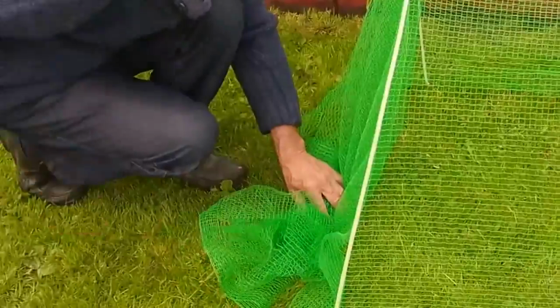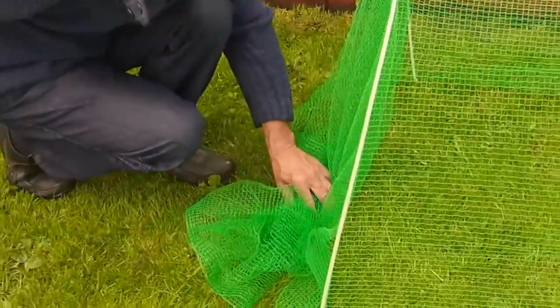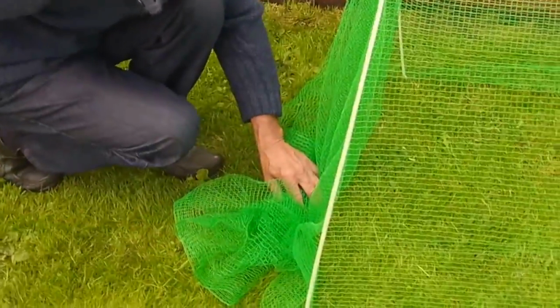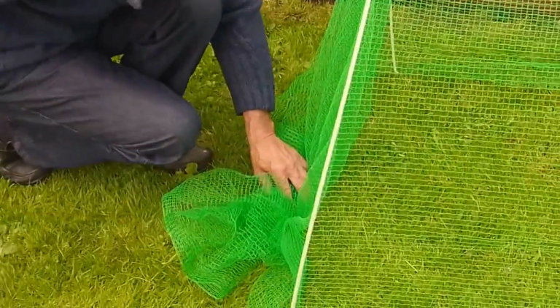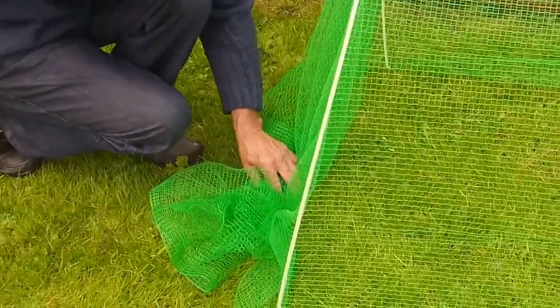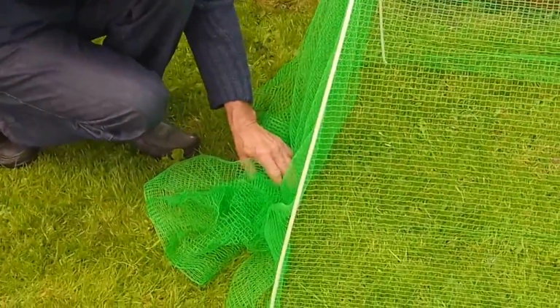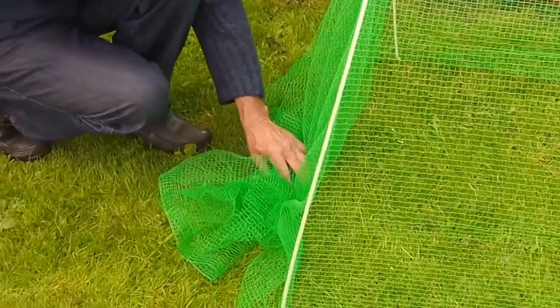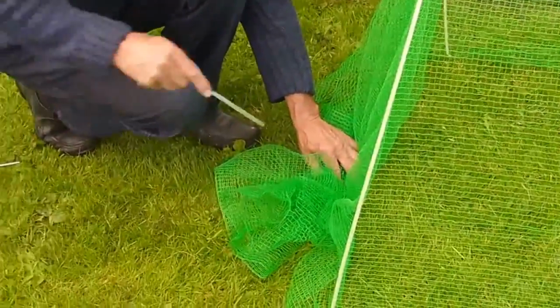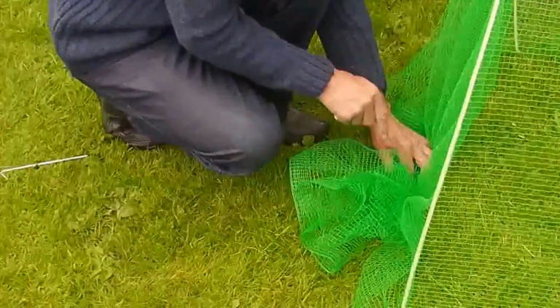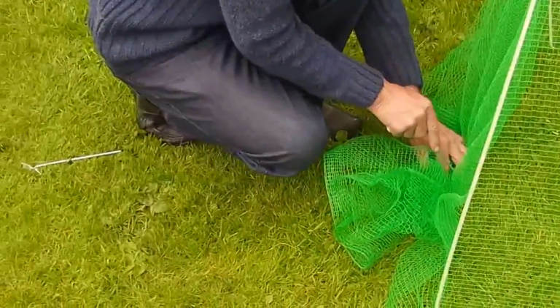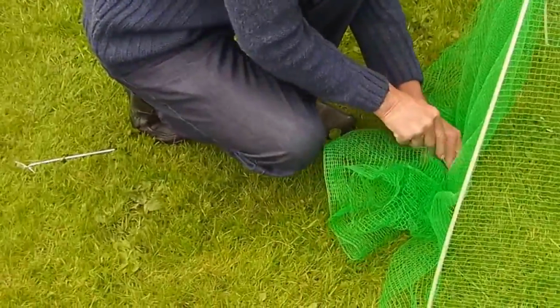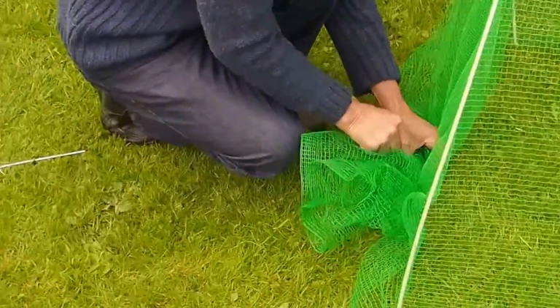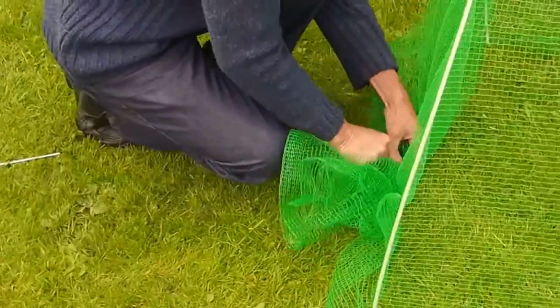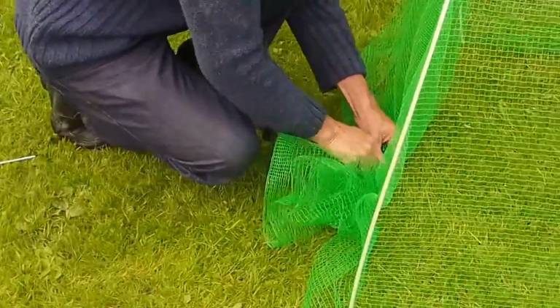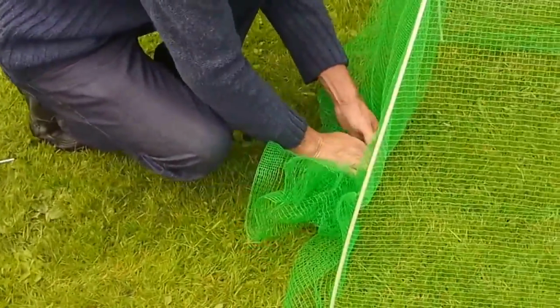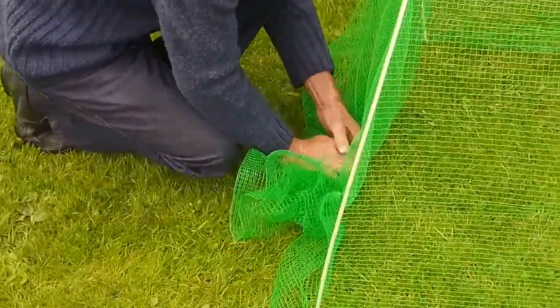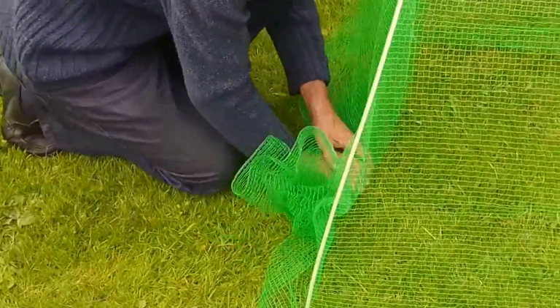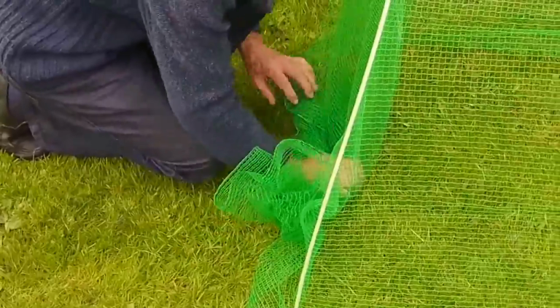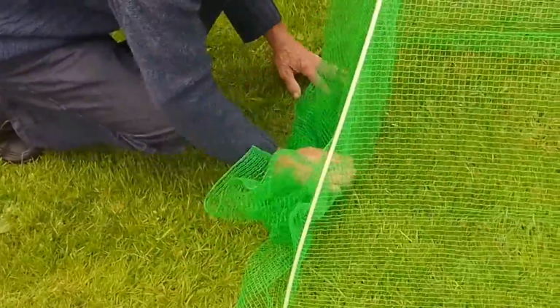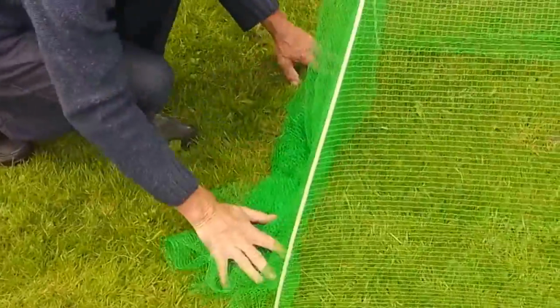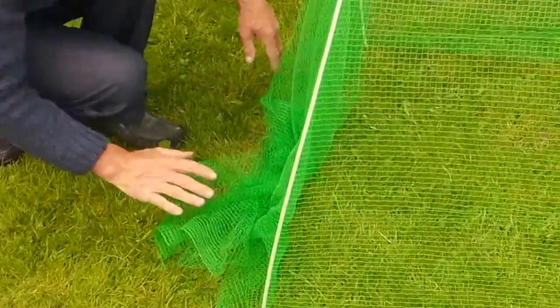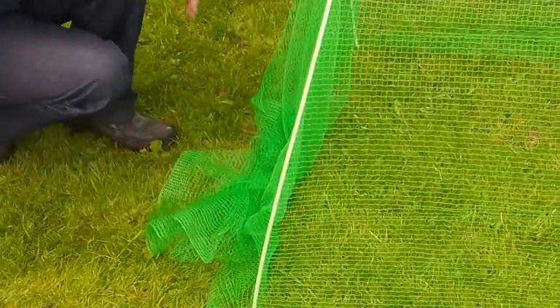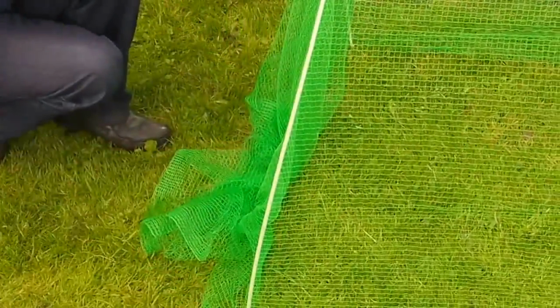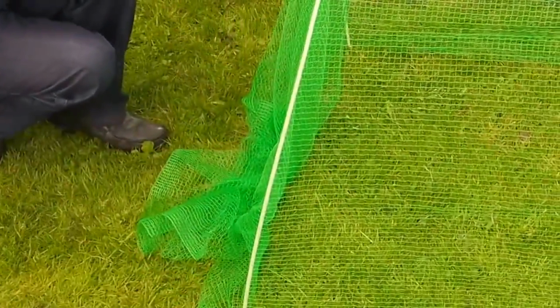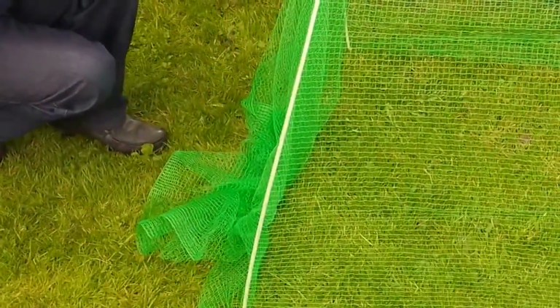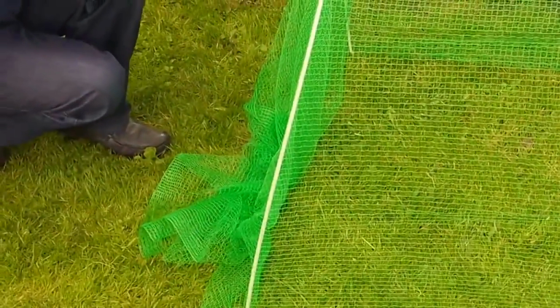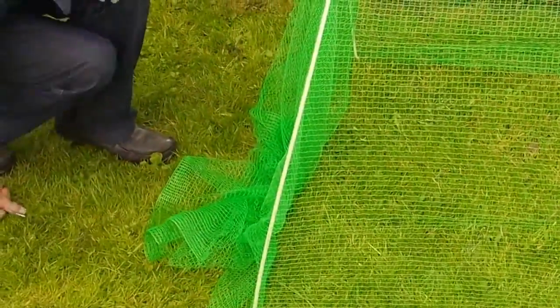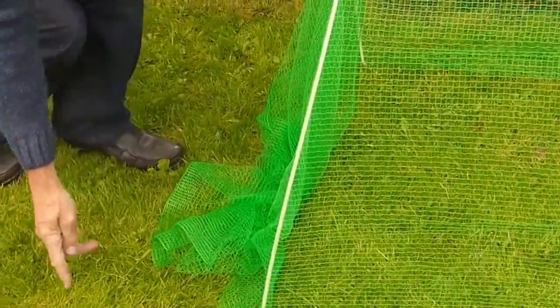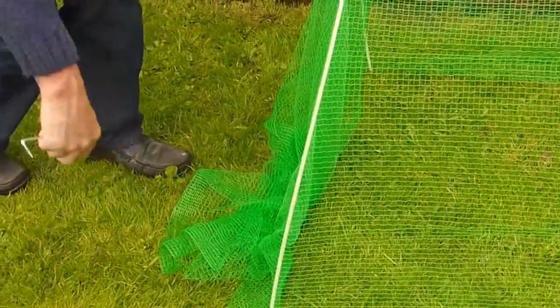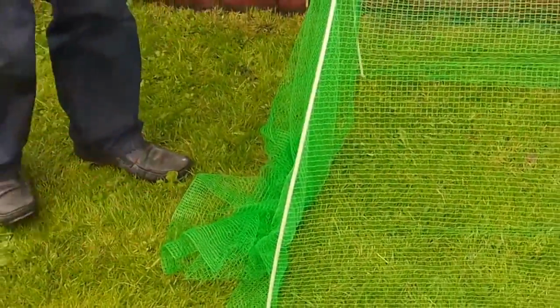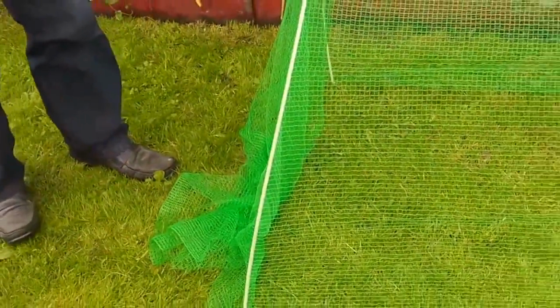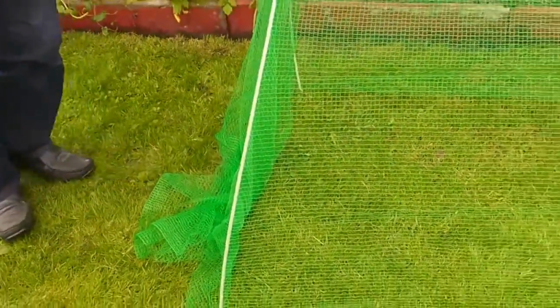Now you have the option here. You can peg your netting down like that, or you can wrap it around the poles.